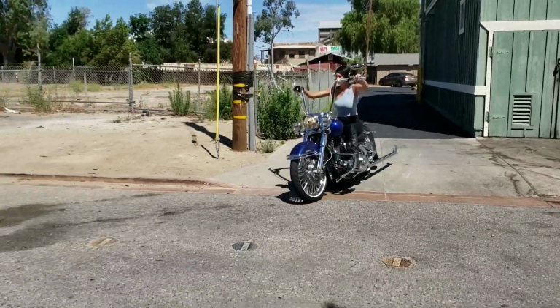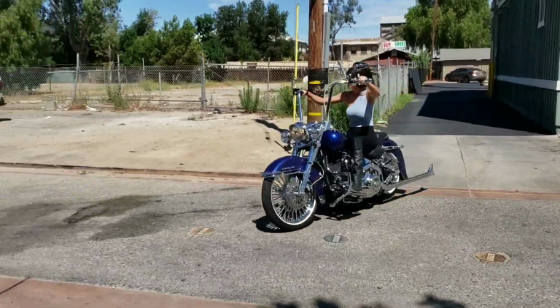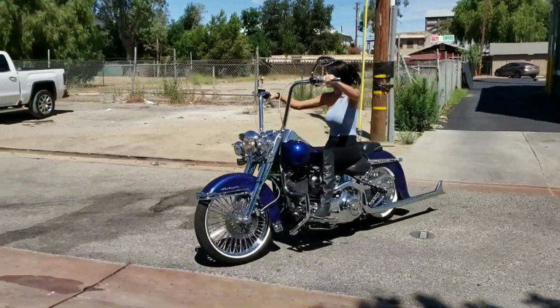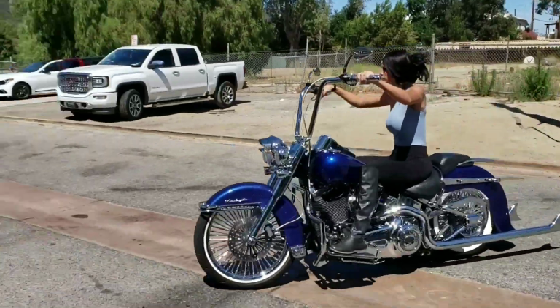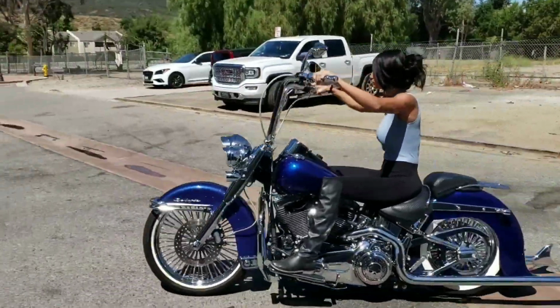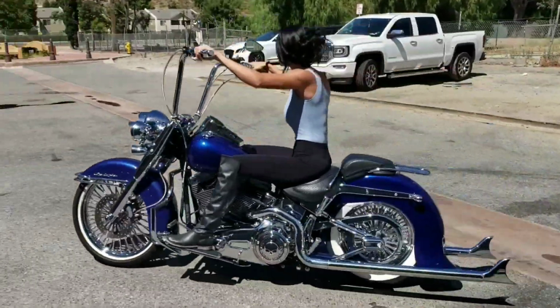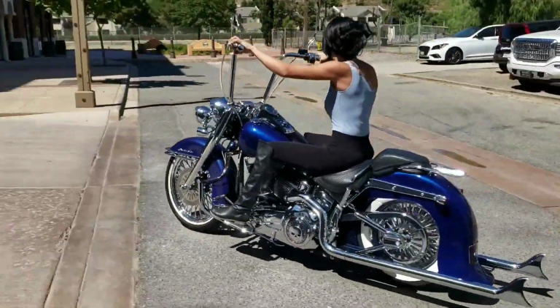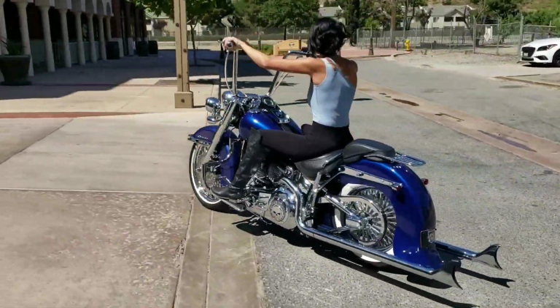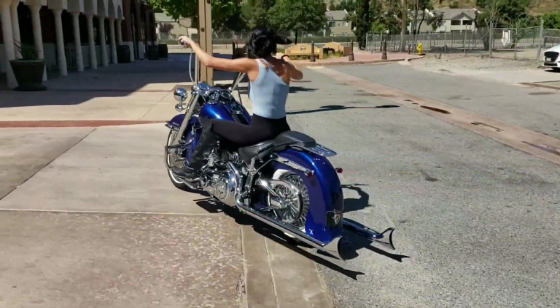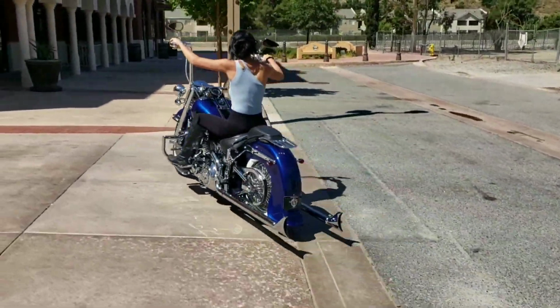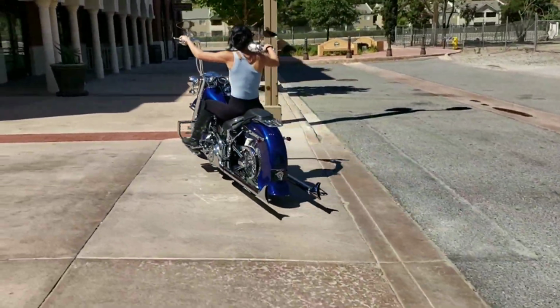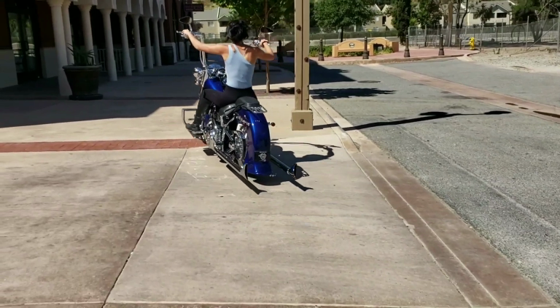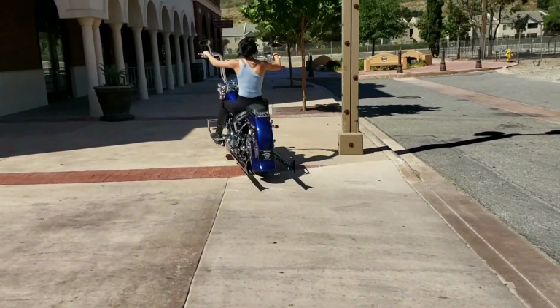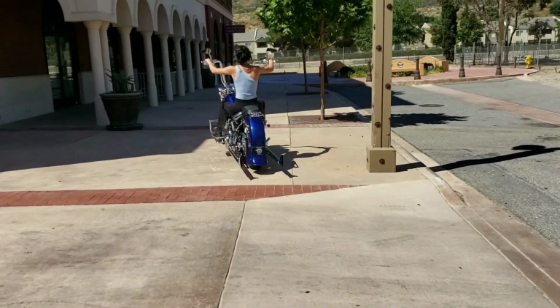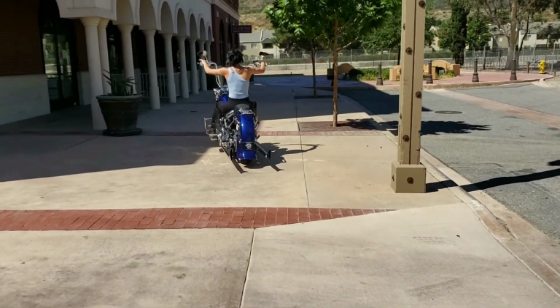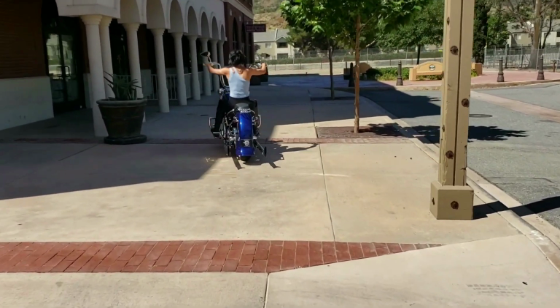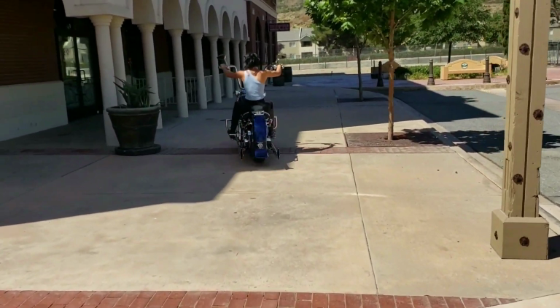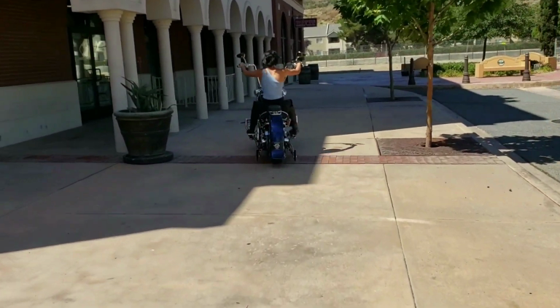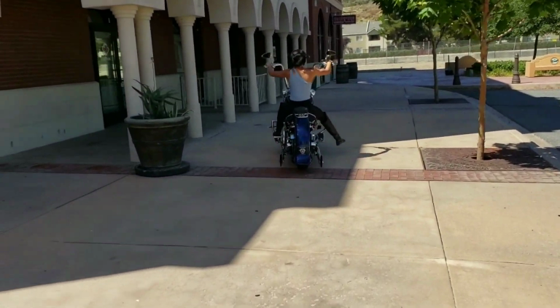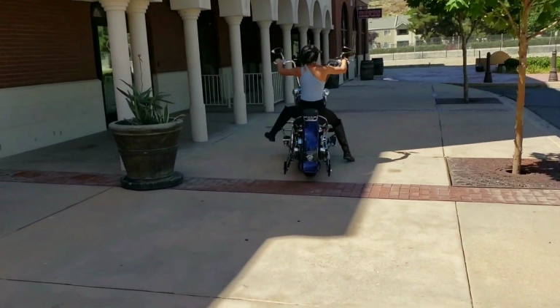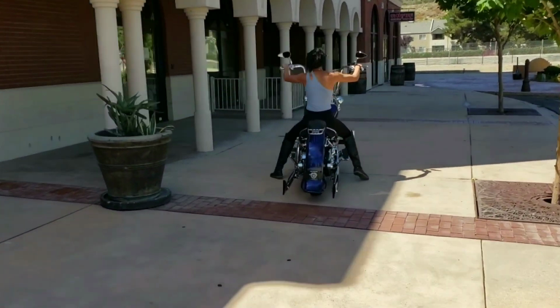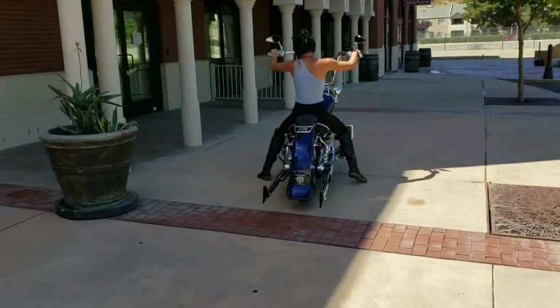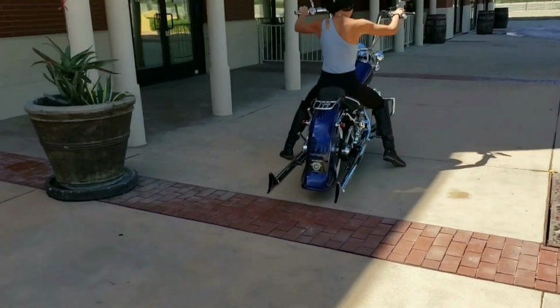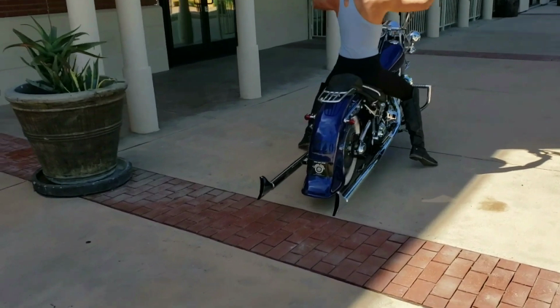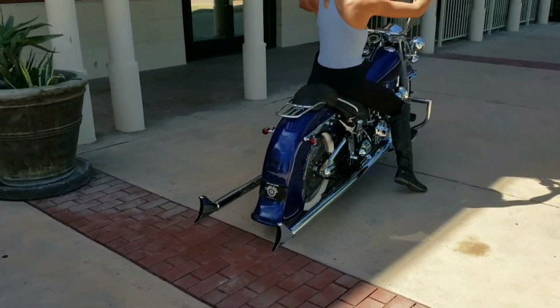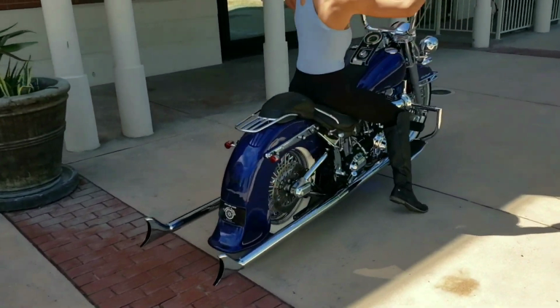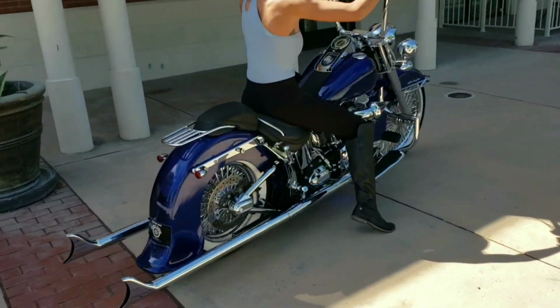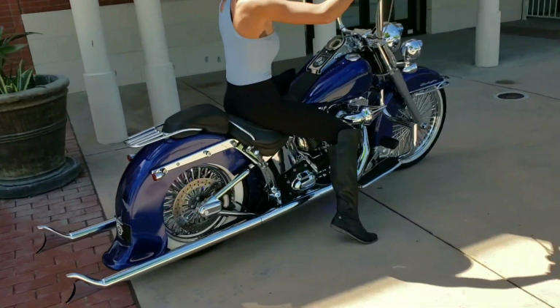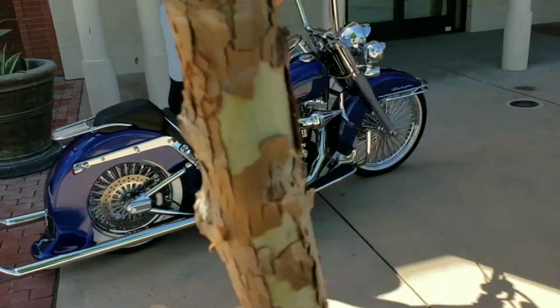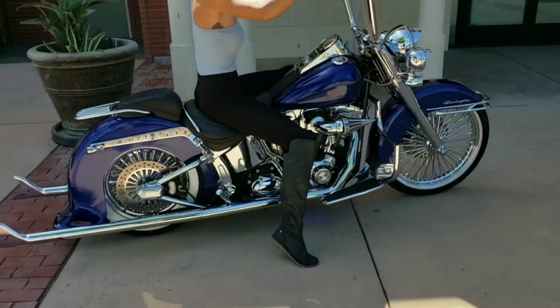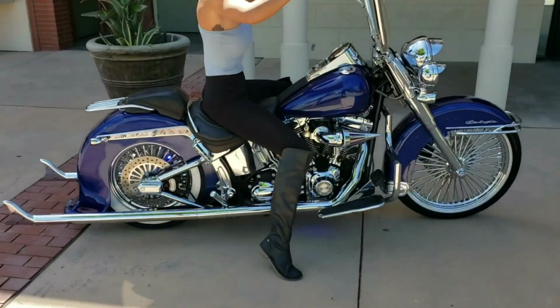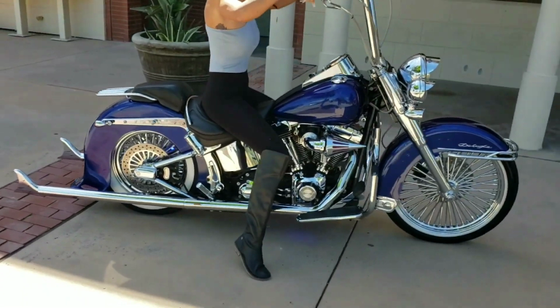Here comes Ellie trying out a fresh gangster bike. Let's pop this one out of the laboratory. Oh yeah, listen to that exhaust making all kinds of noise.